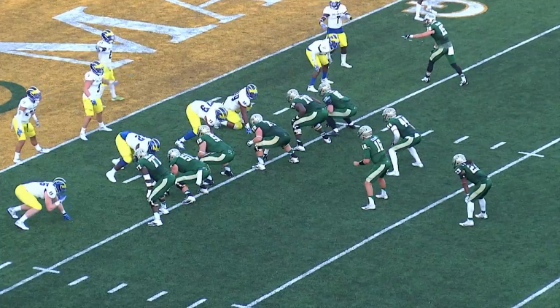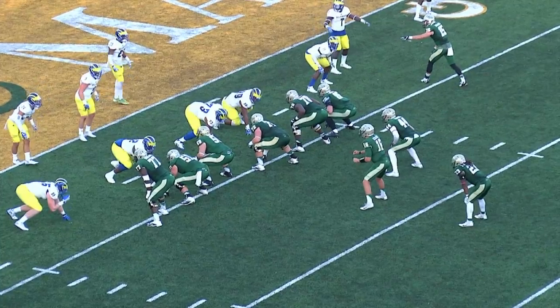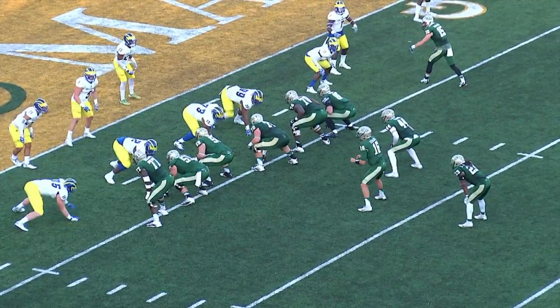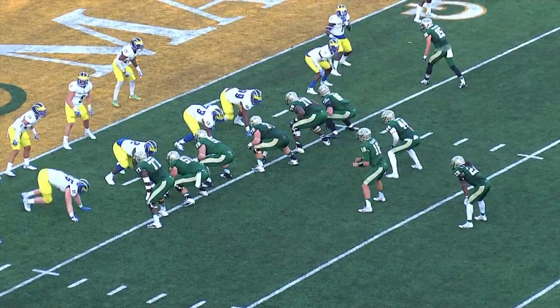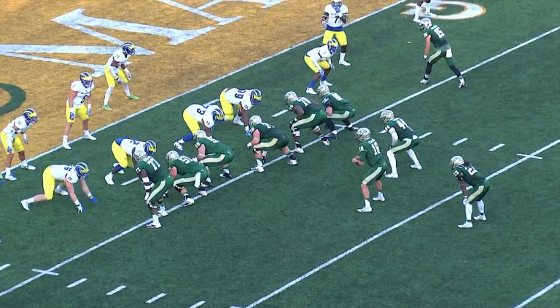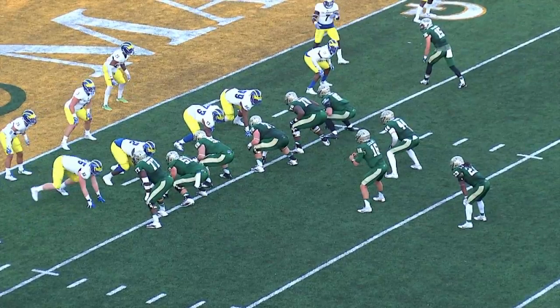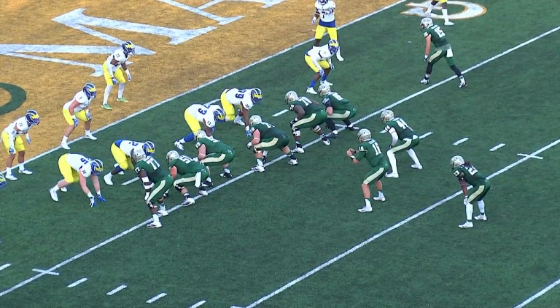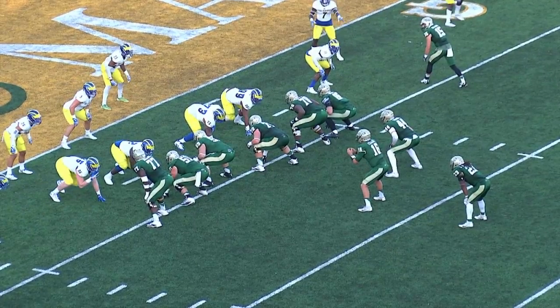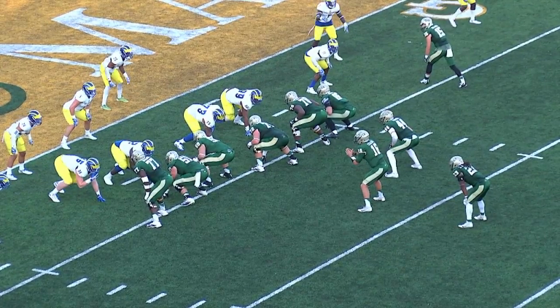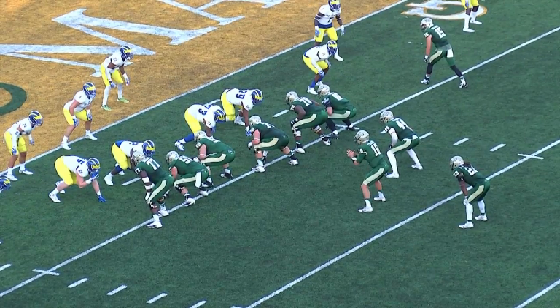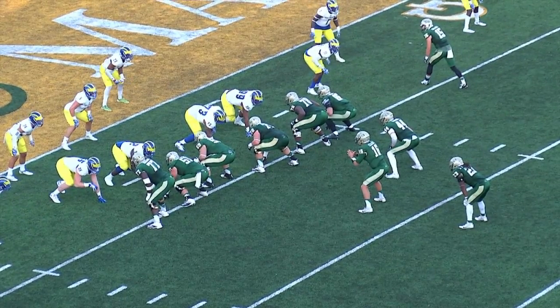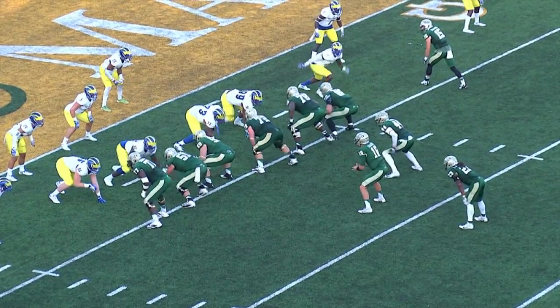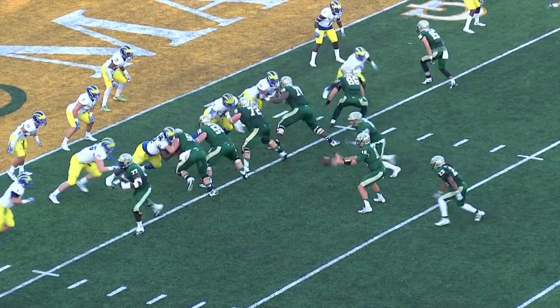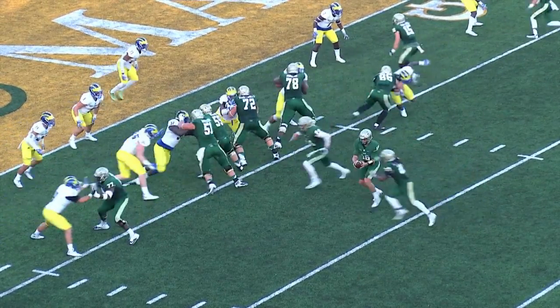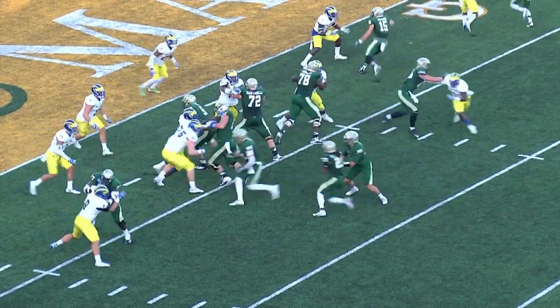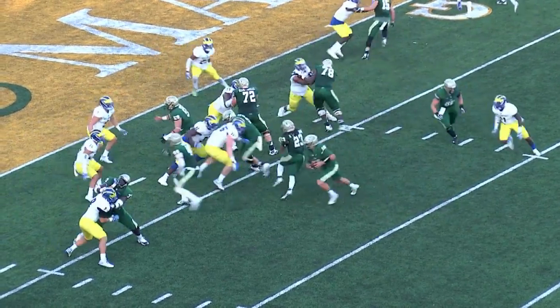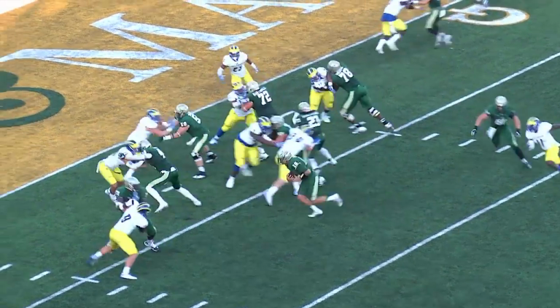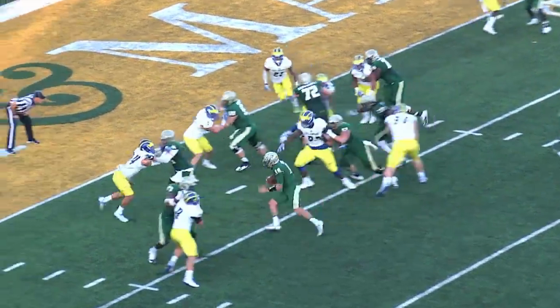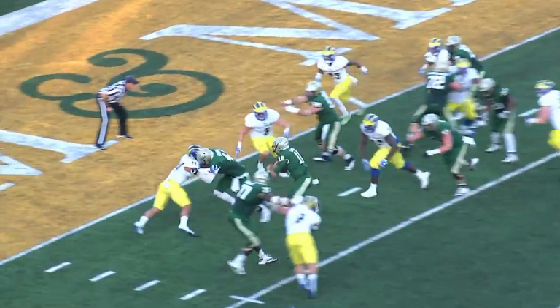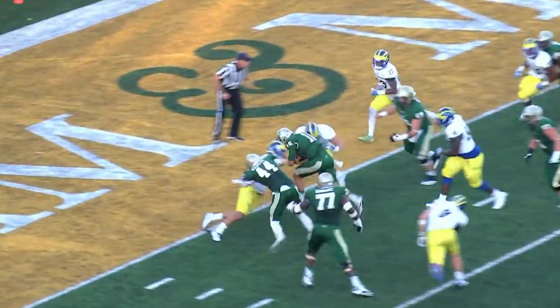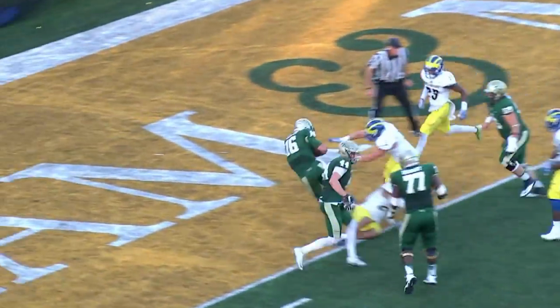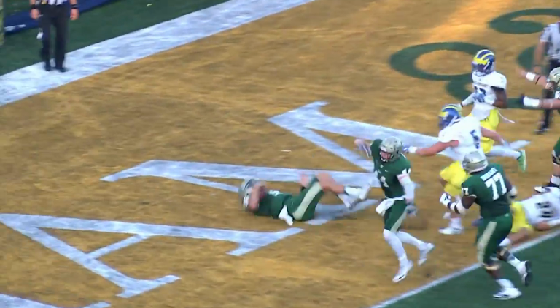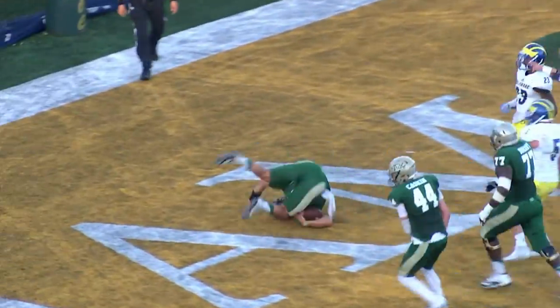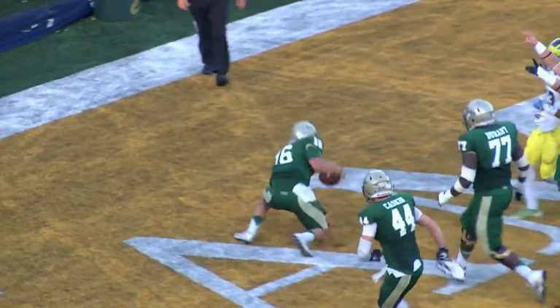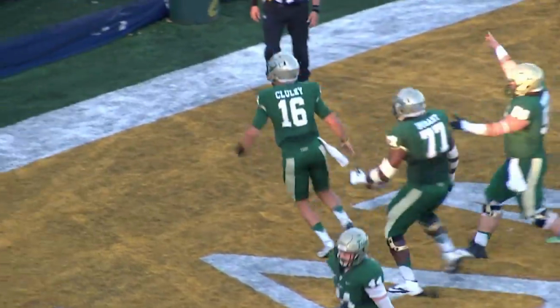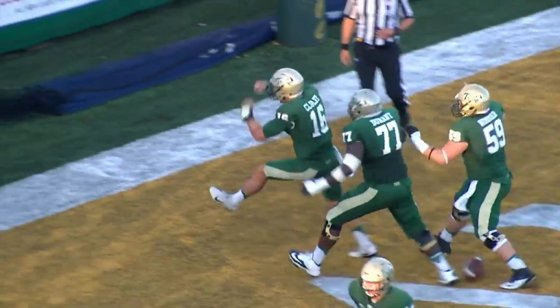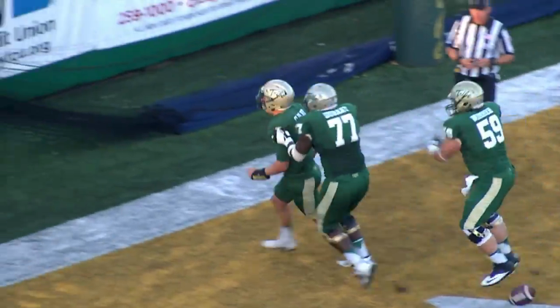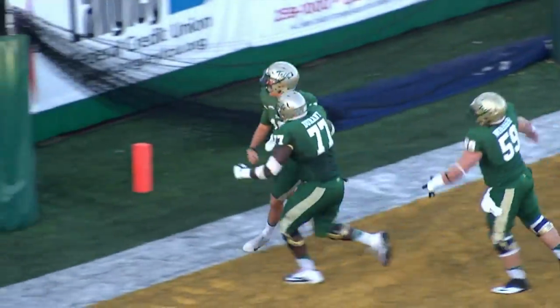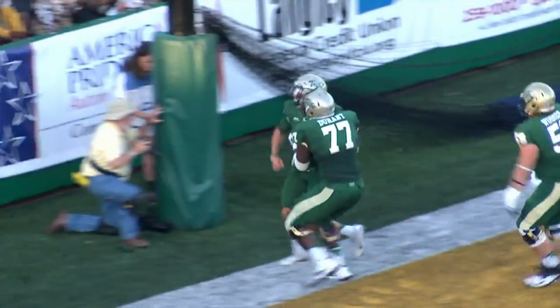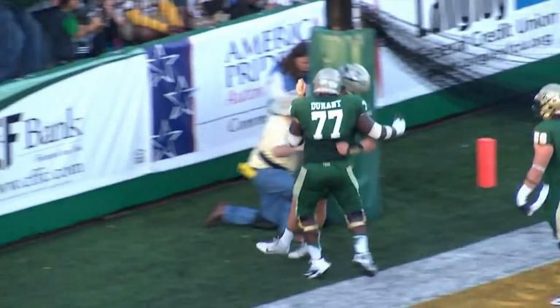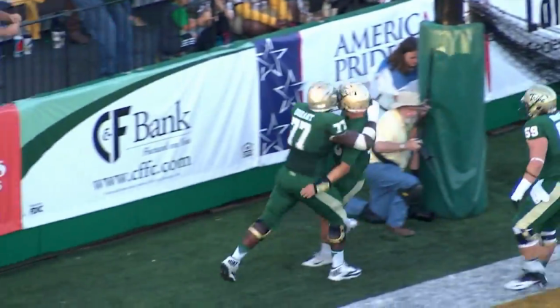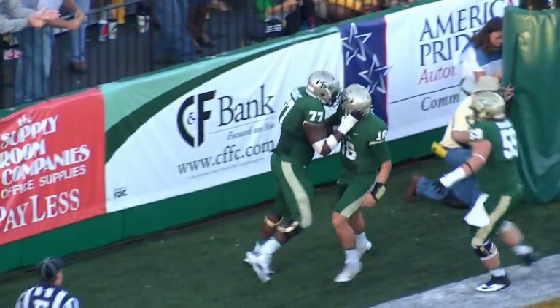Cluley from the shotgun formation. A man behind him is Kendall Anderson. A handoff will be faked — no, quarterback Cluley going to keep it himself. Touchdown, William & Mary! Steve Cluley into the end zone.